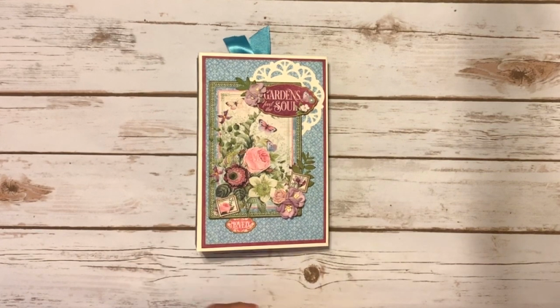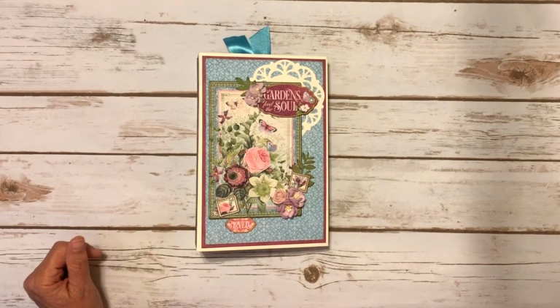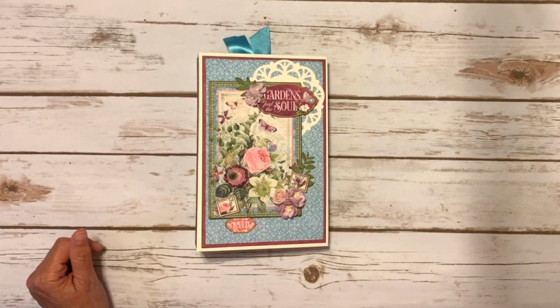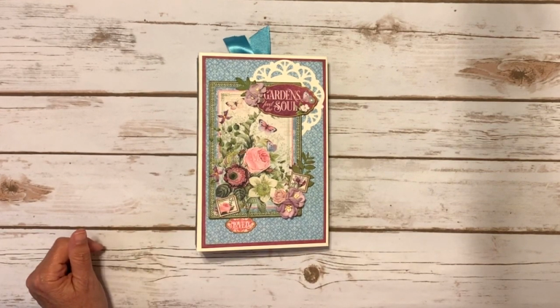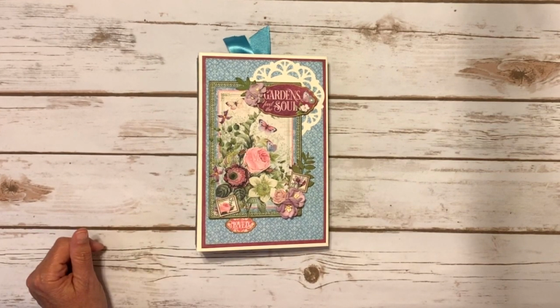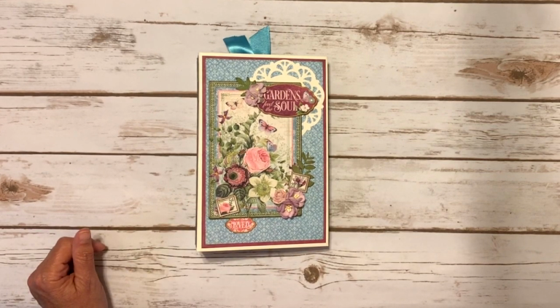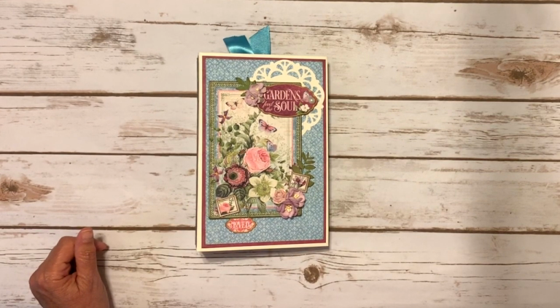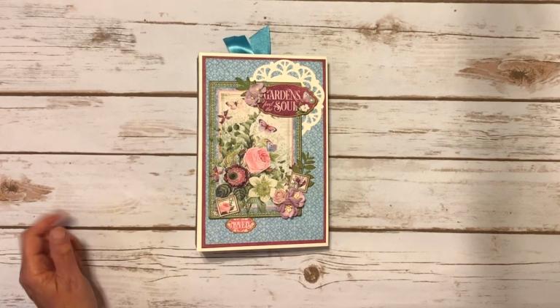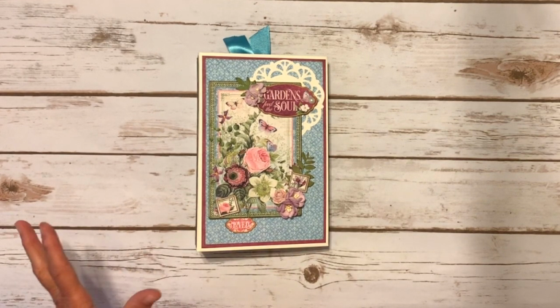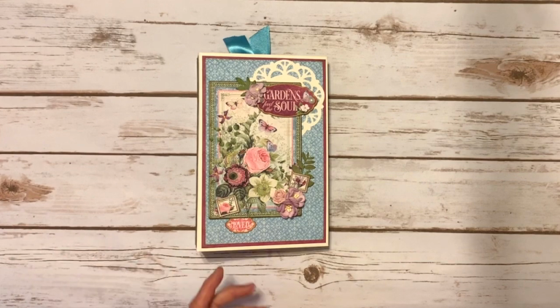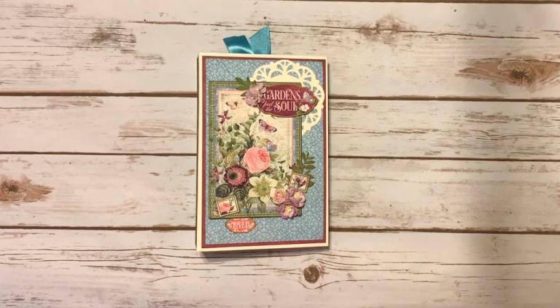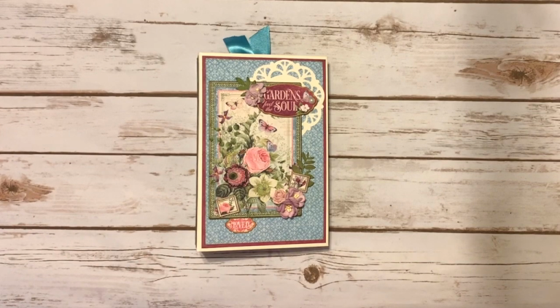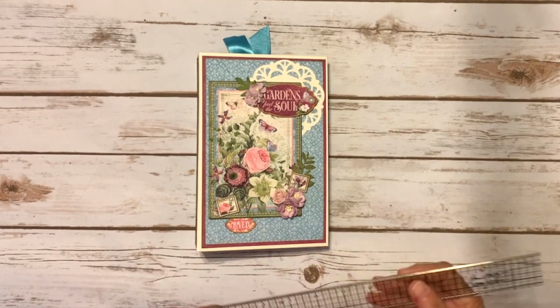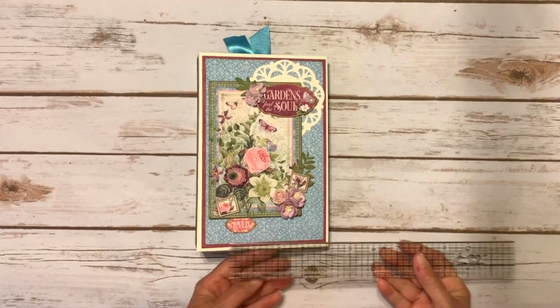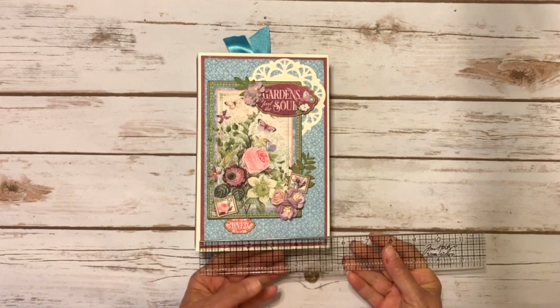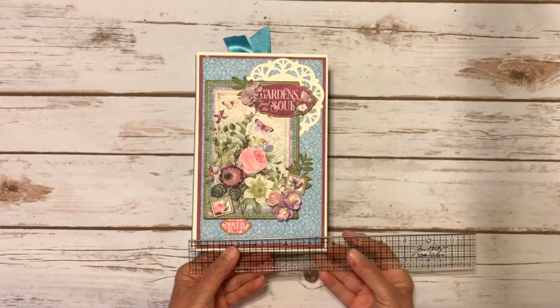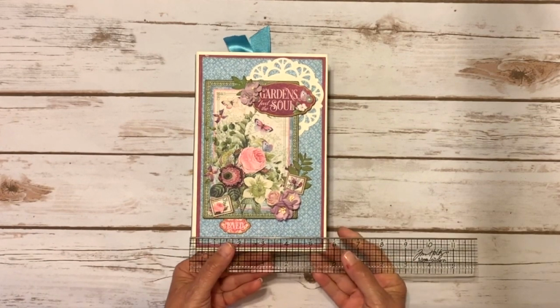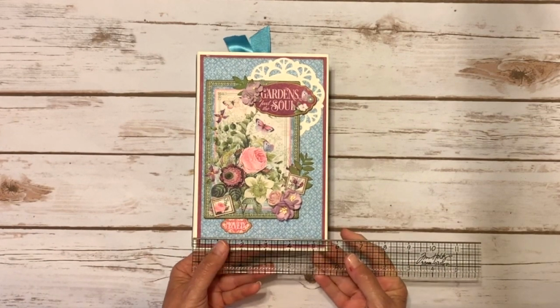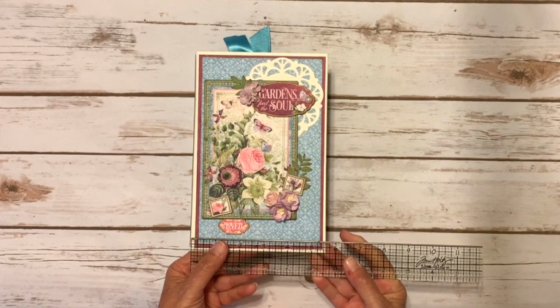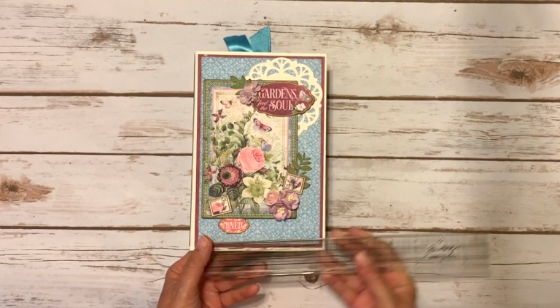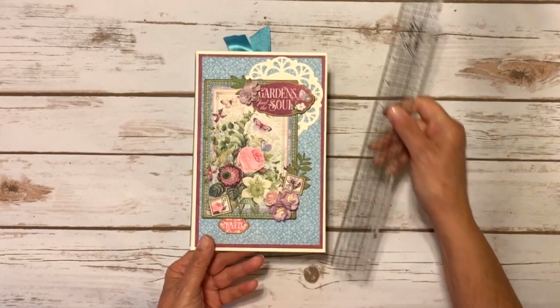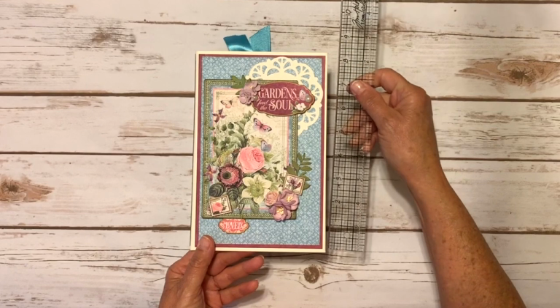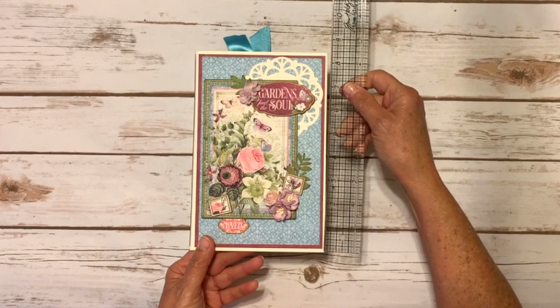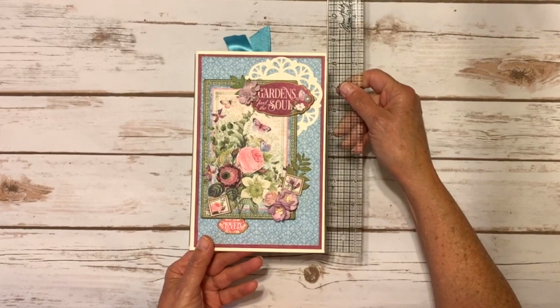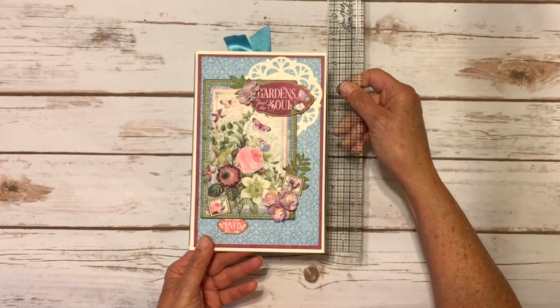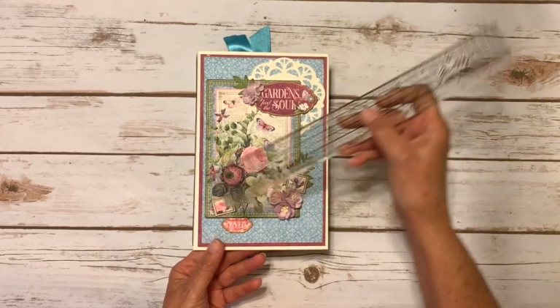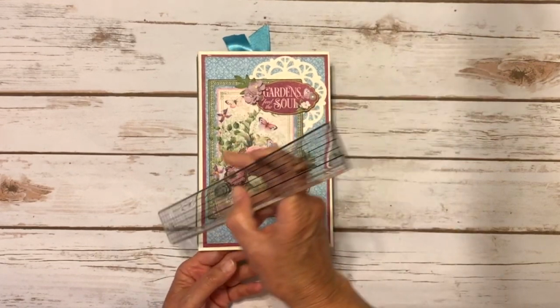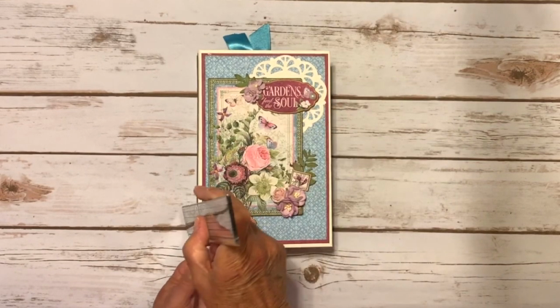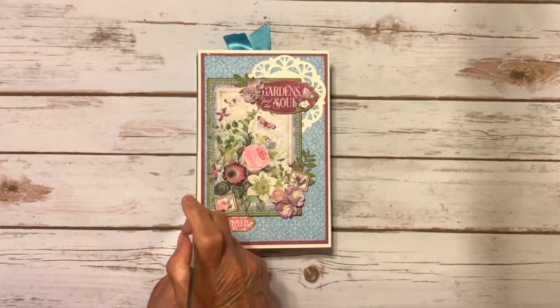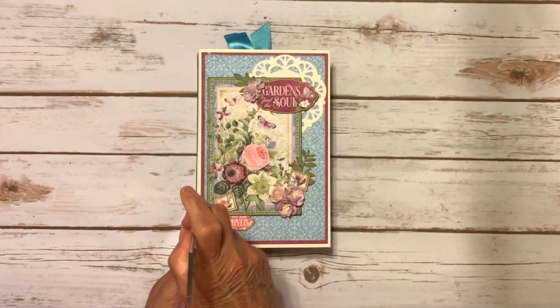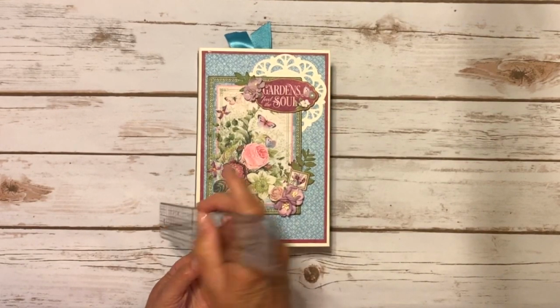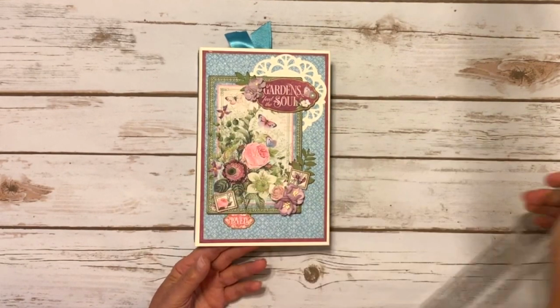I'm calling this a mini album slash folio because it's kind of like a folio but it does have two pages. It does measure five and a half by eight and a half and it does have a two inch spine.